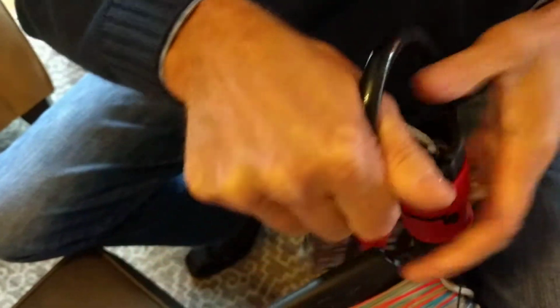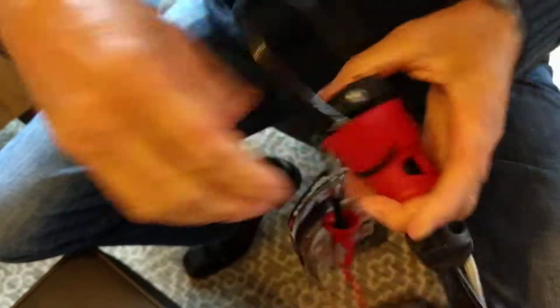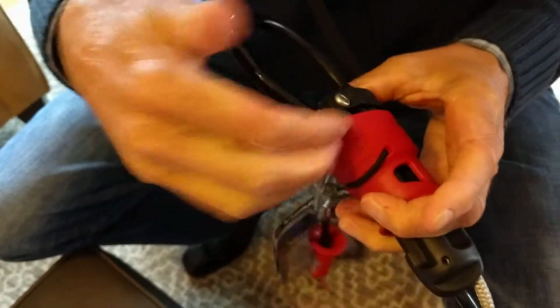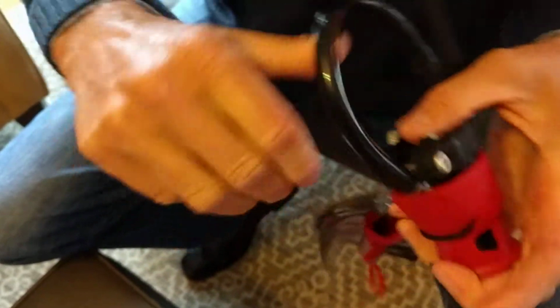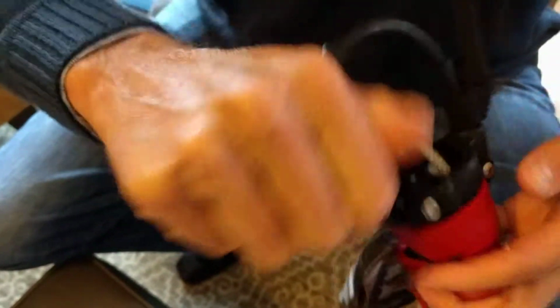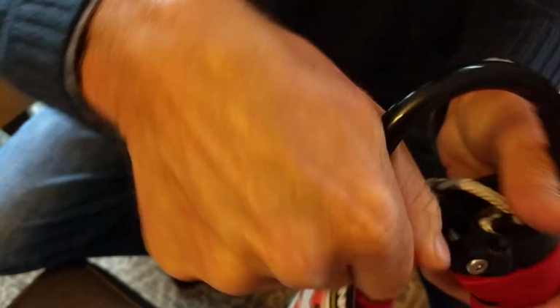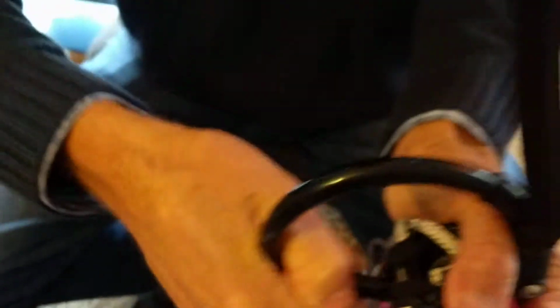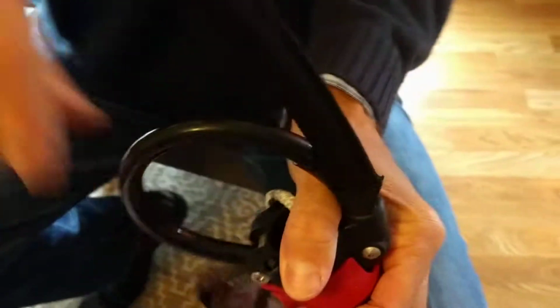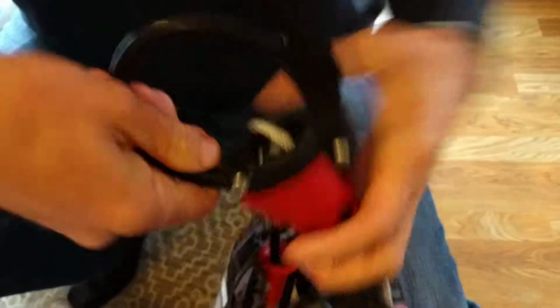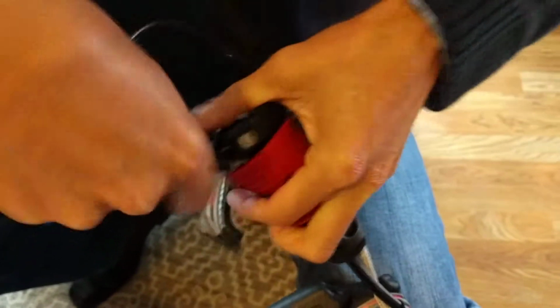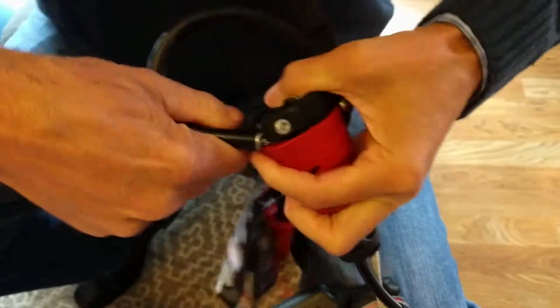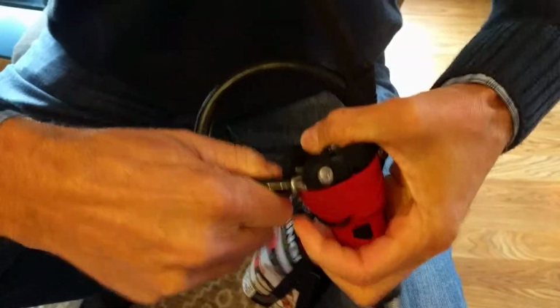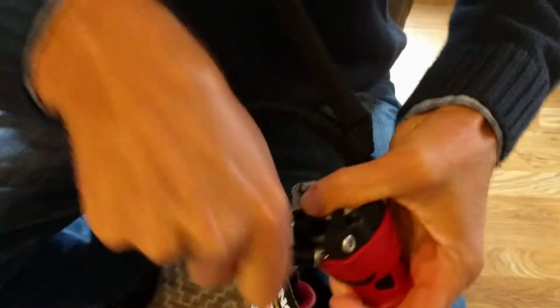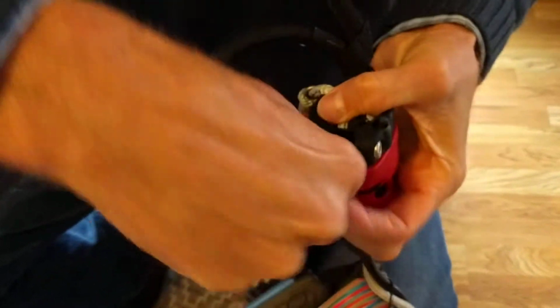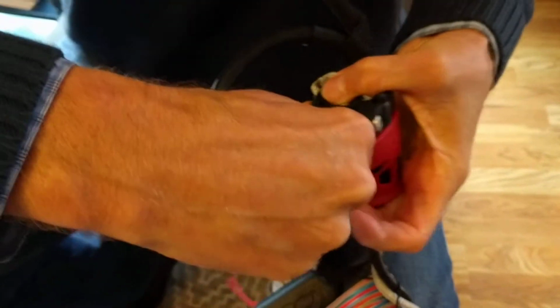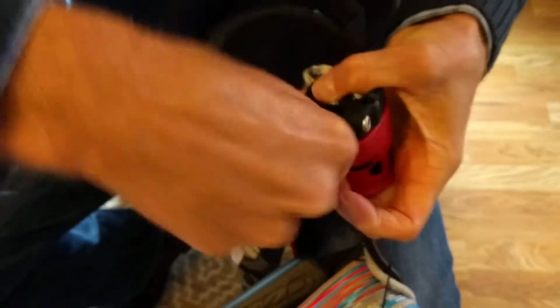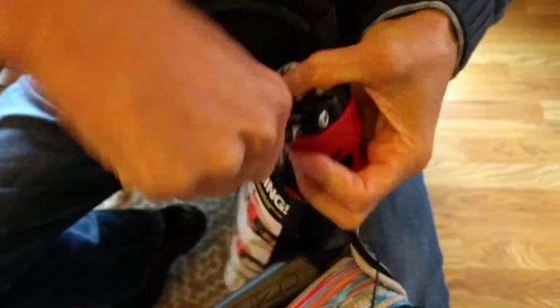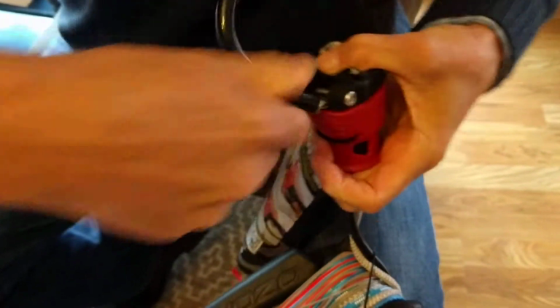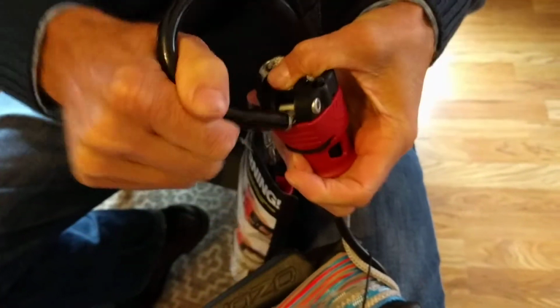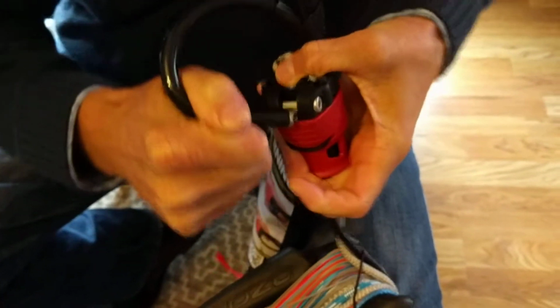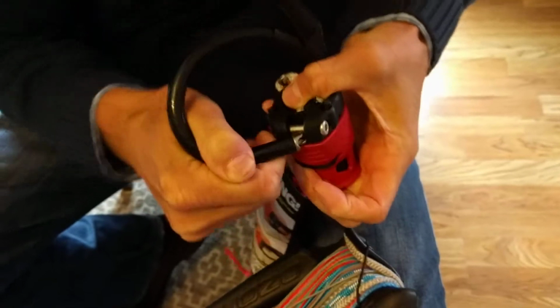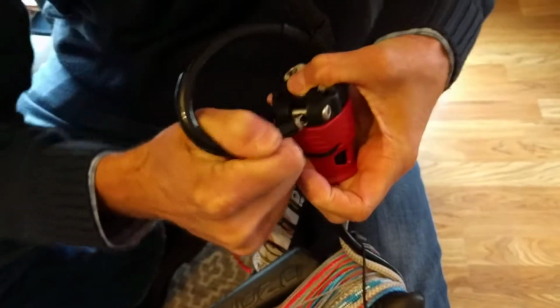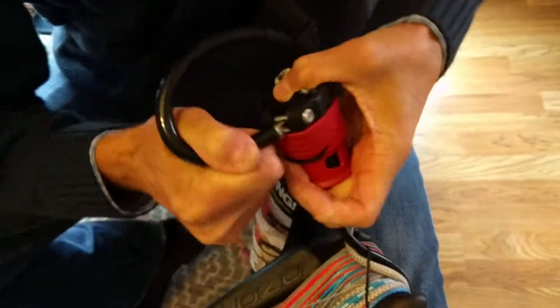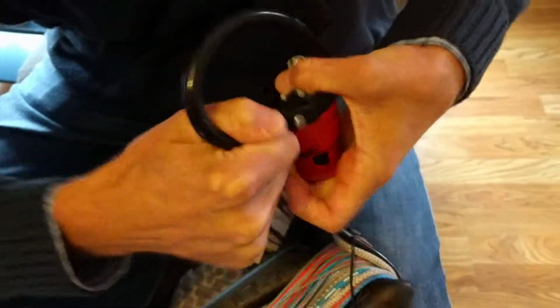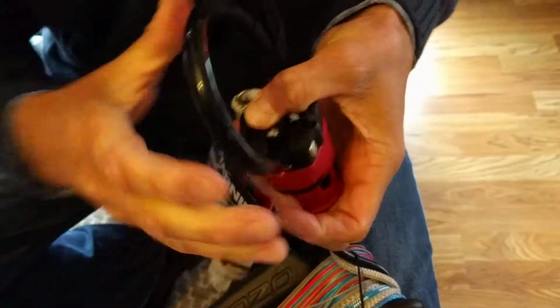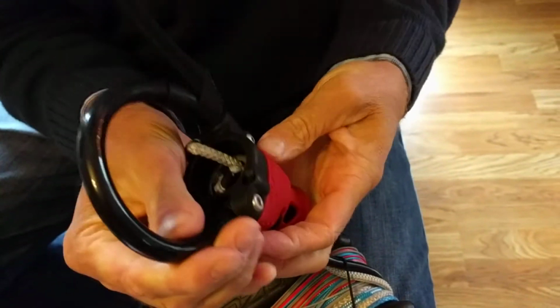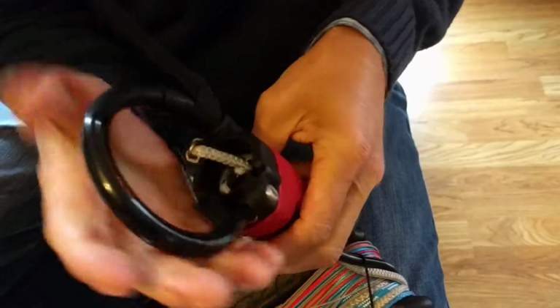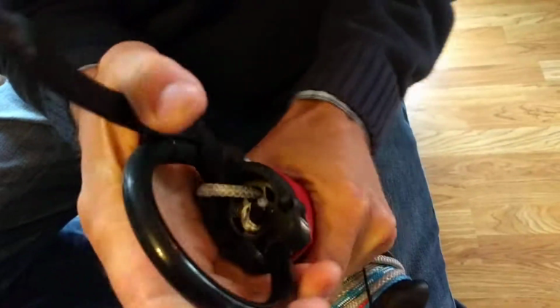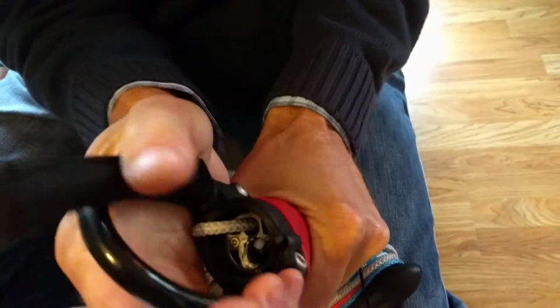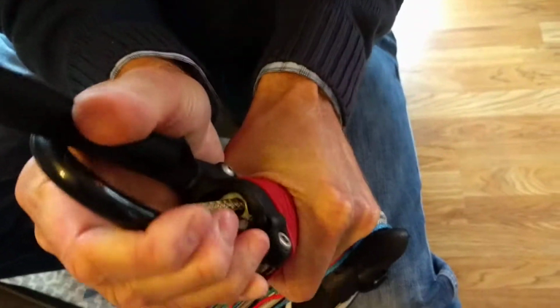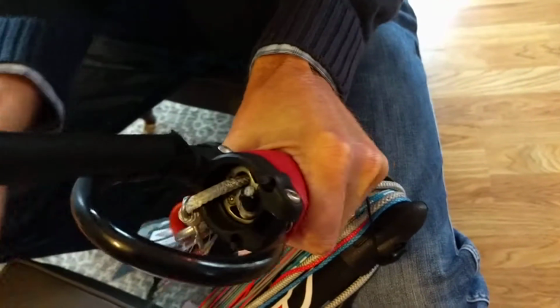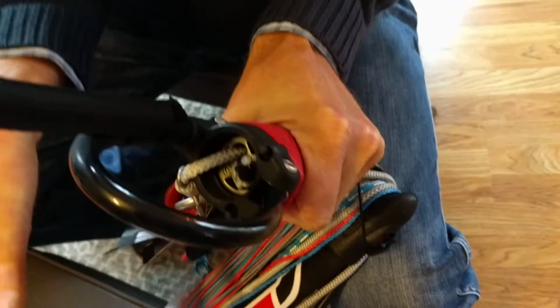Because everything's stiff, just slide the spoon under first and then use a kind of a twisting fashion to bring this knuckle up and over, and then you're set.